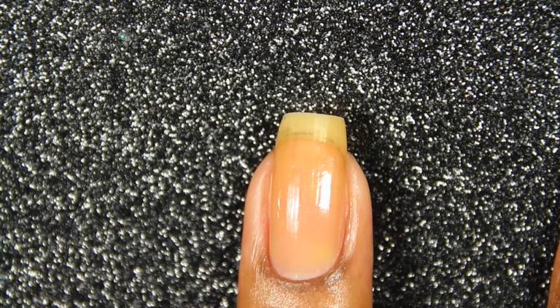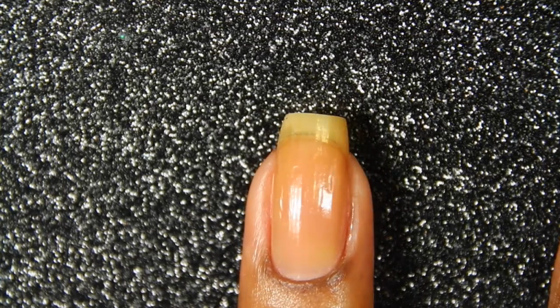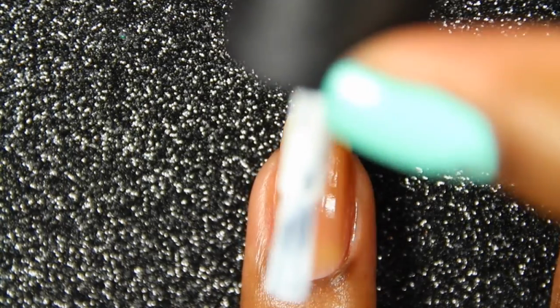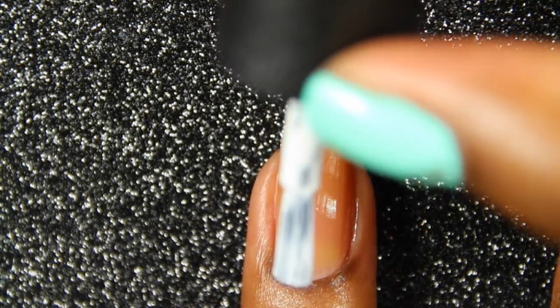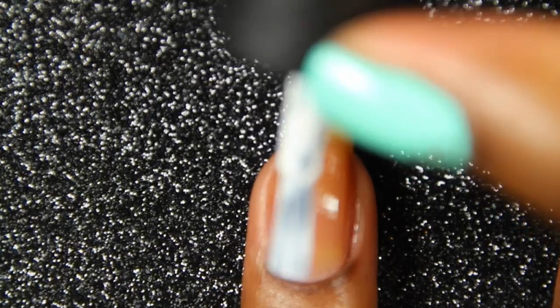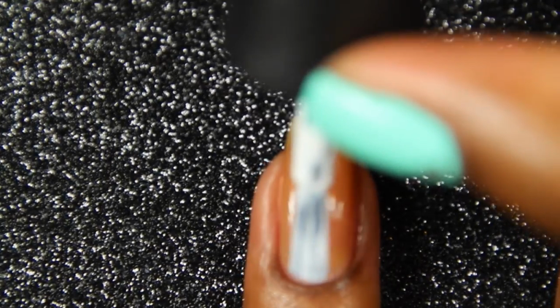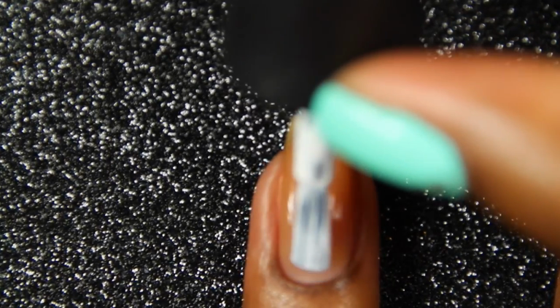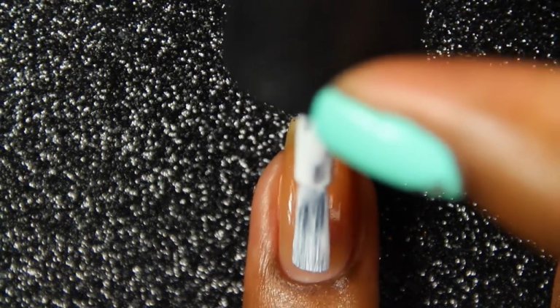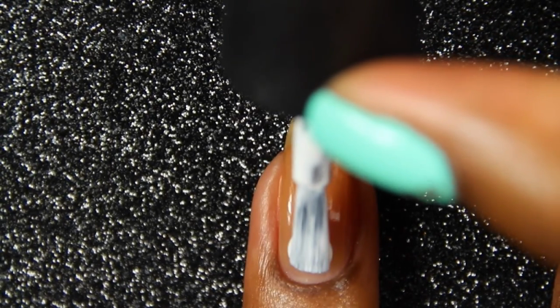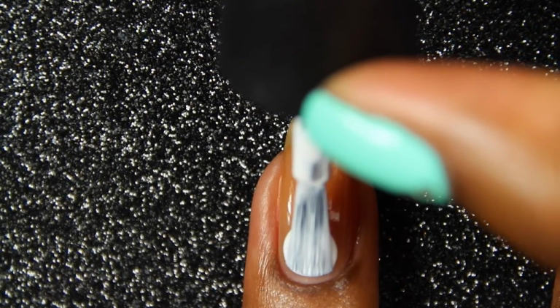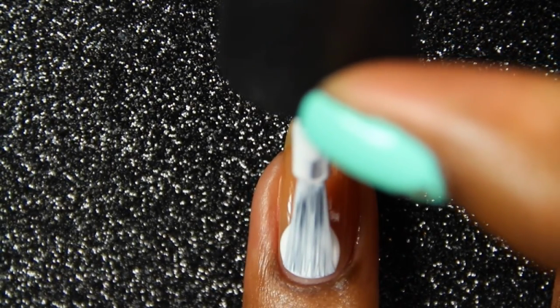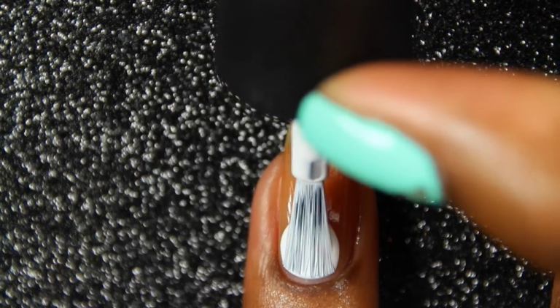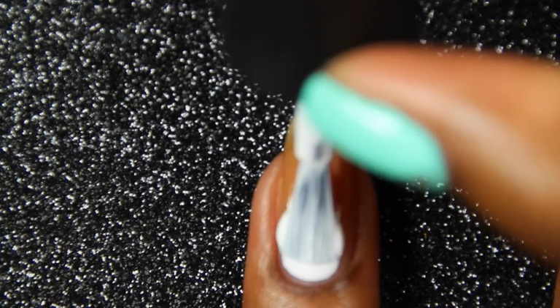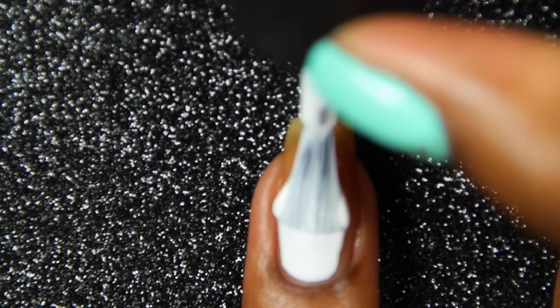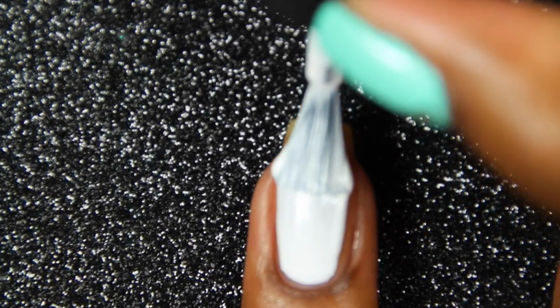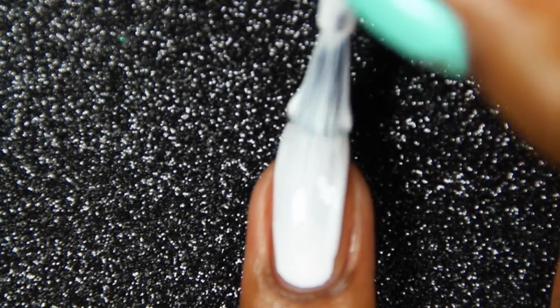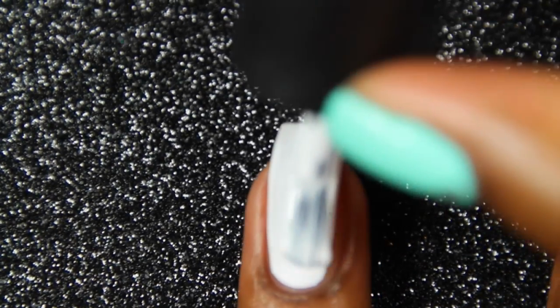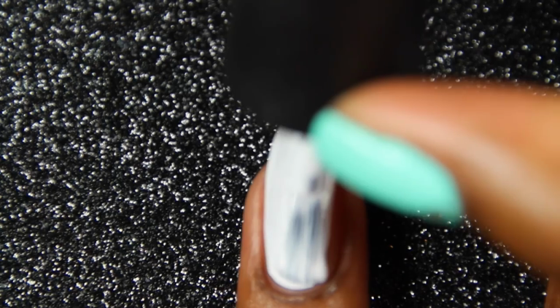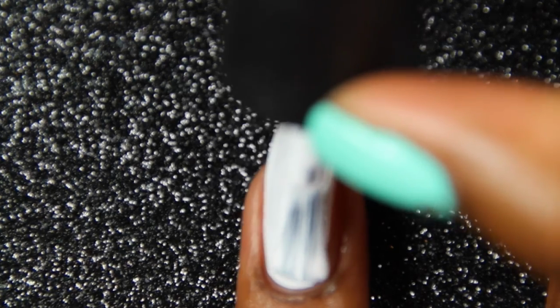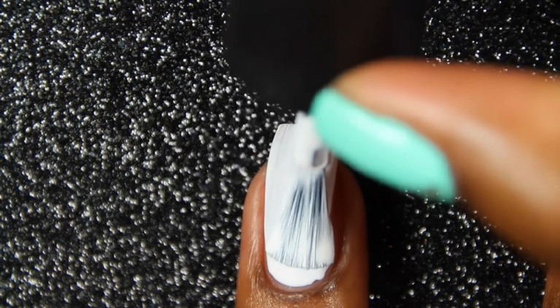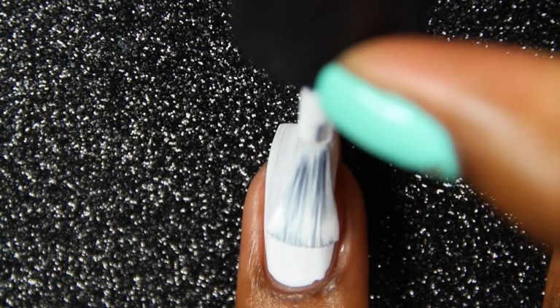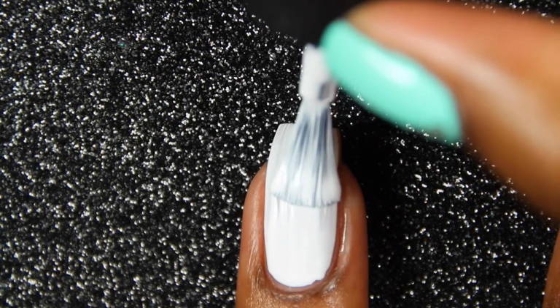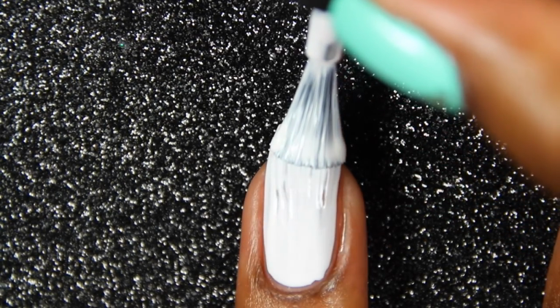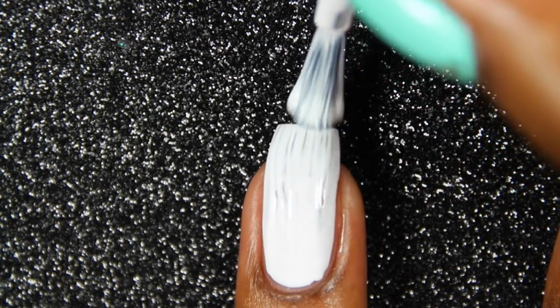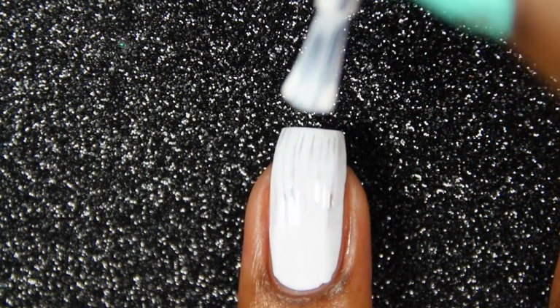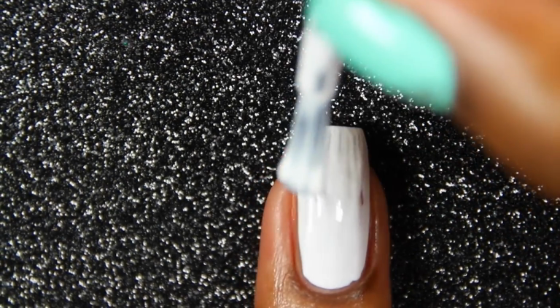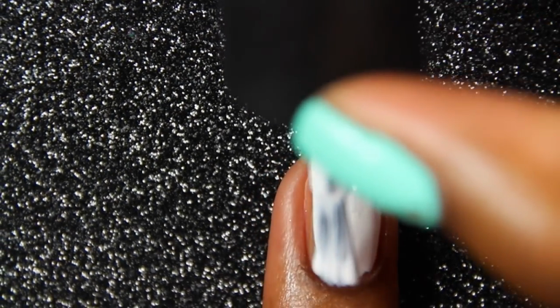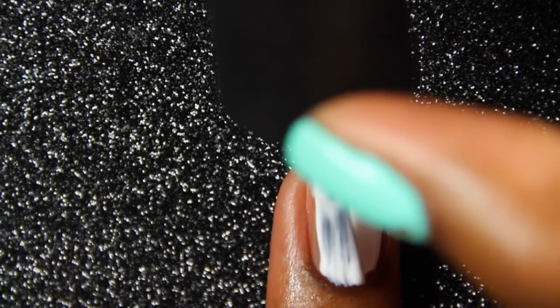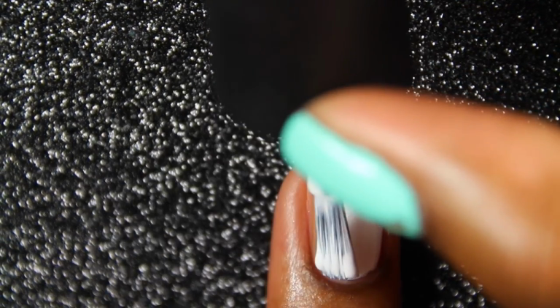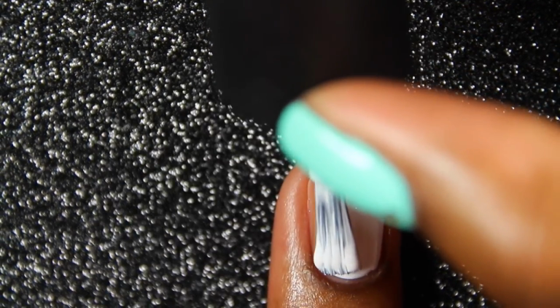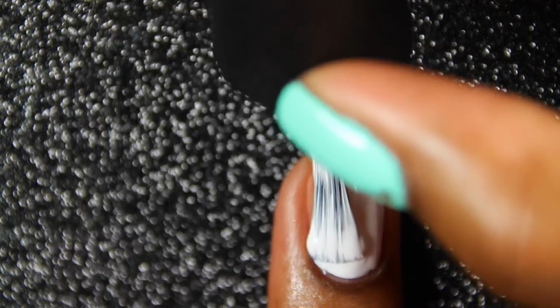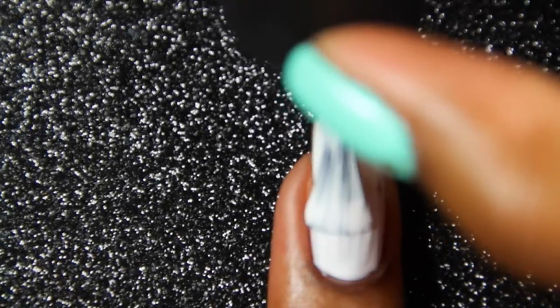We're going to start off by painting our nails white for our base color. Excuse the yellowness, this is just from abstaining — I'm always painting my nails. The white base color will make your neons pop more vibrantly.